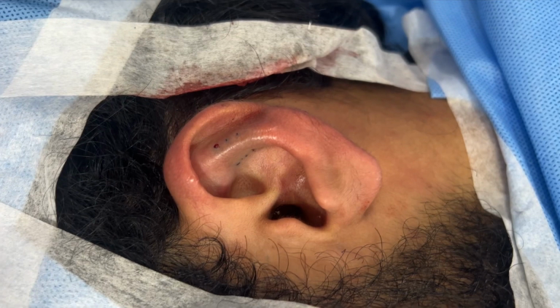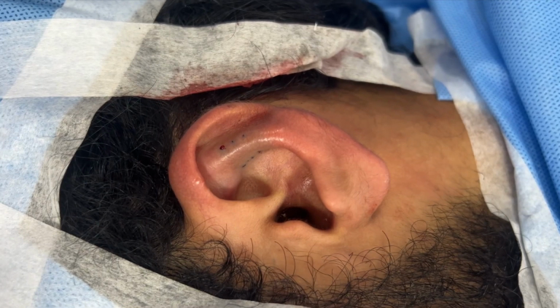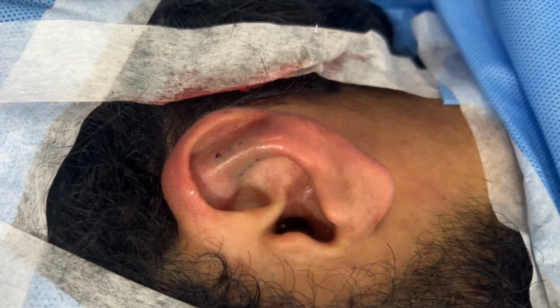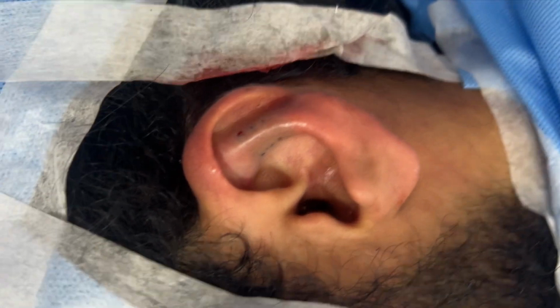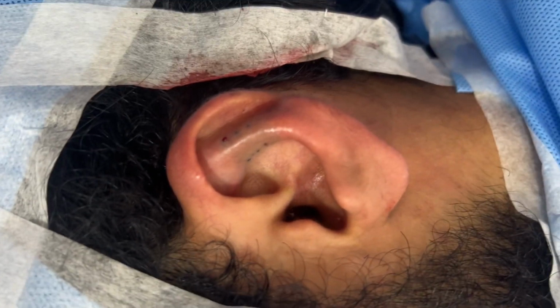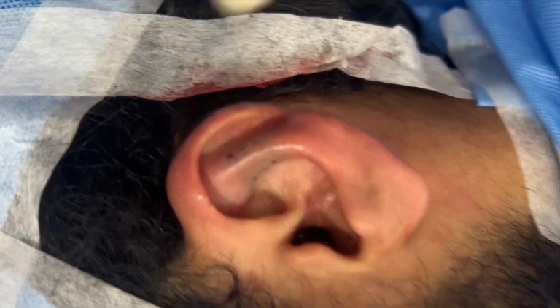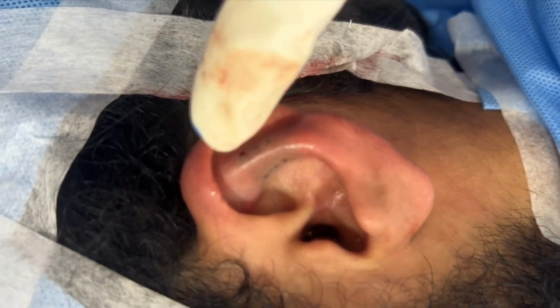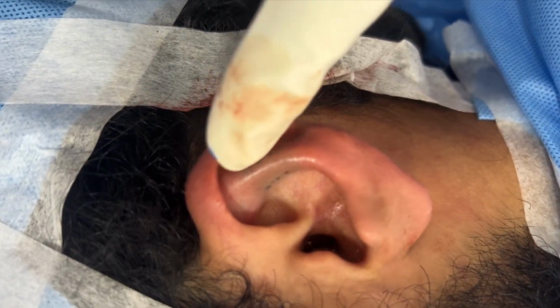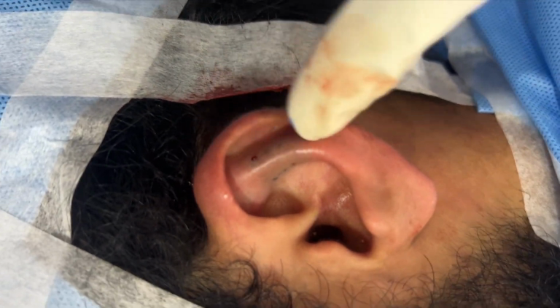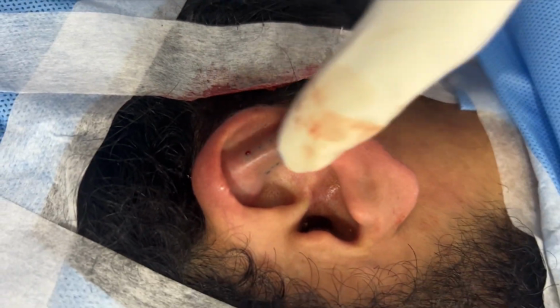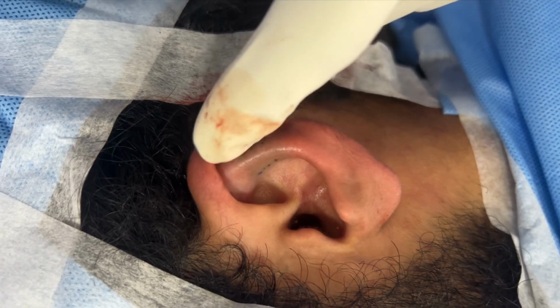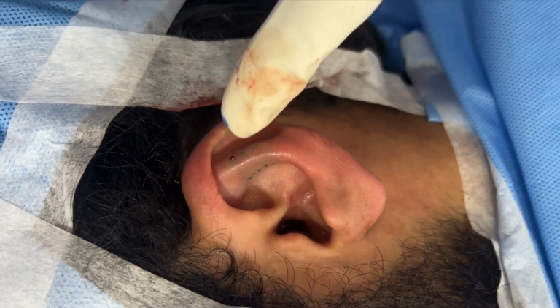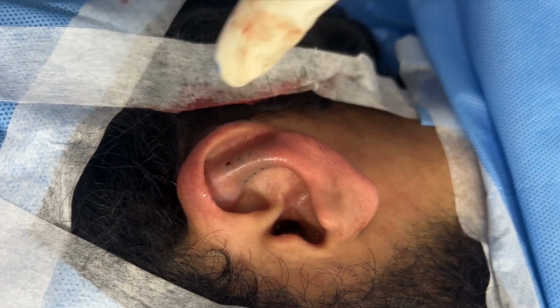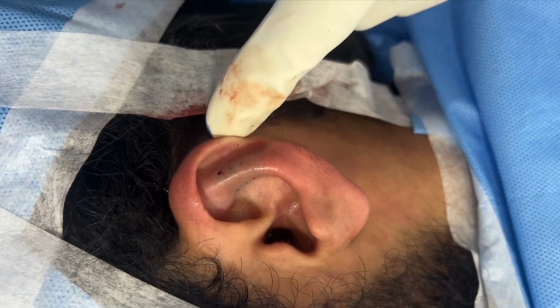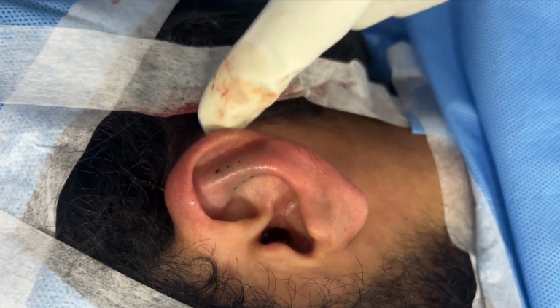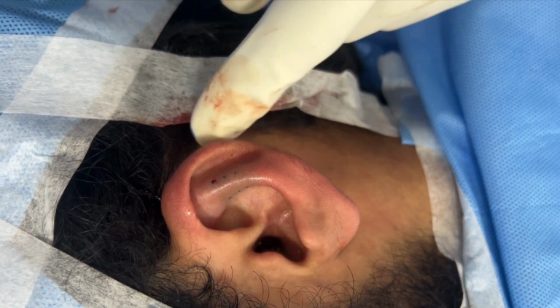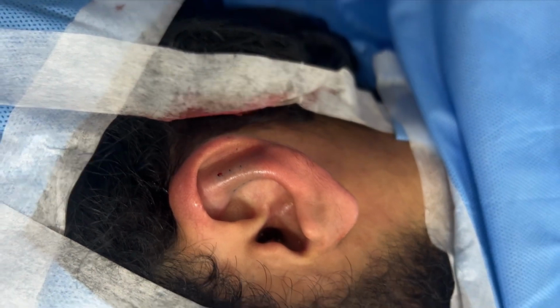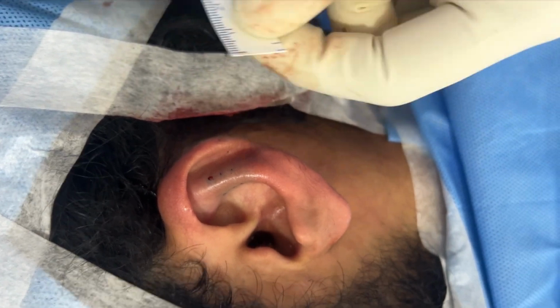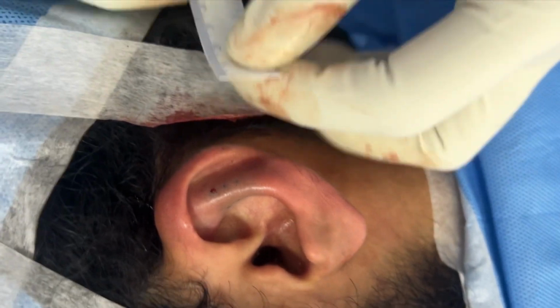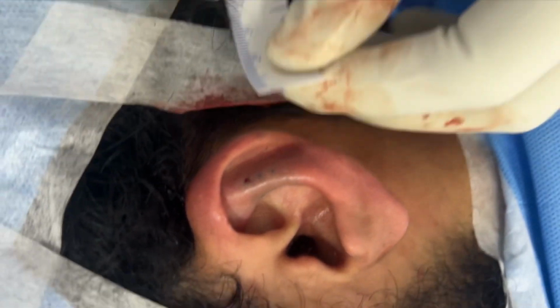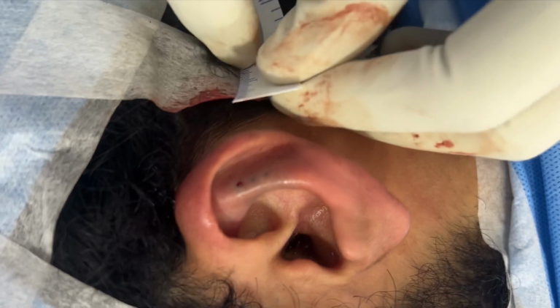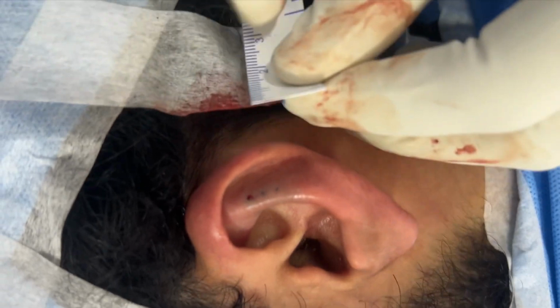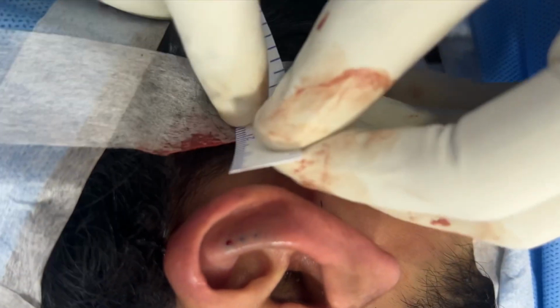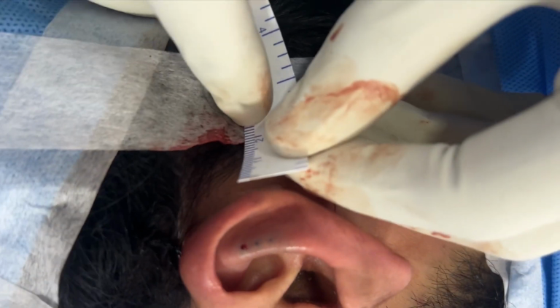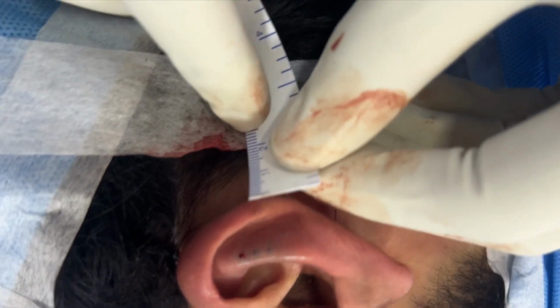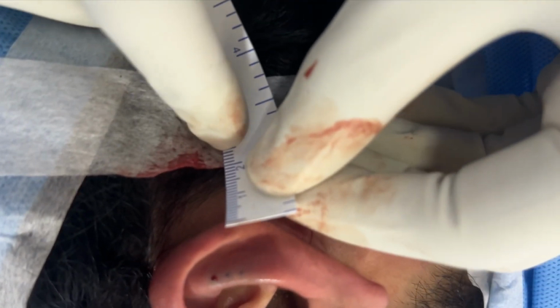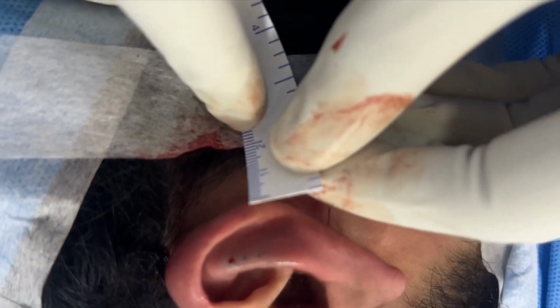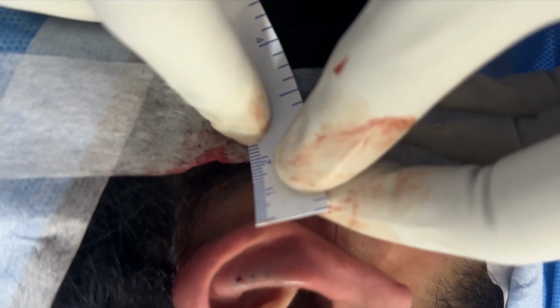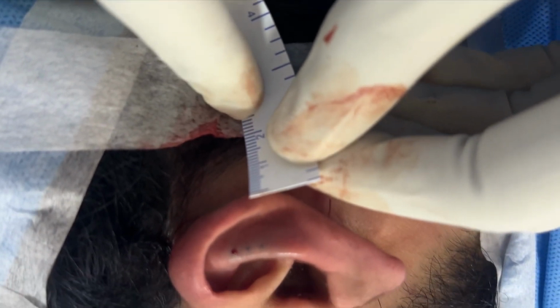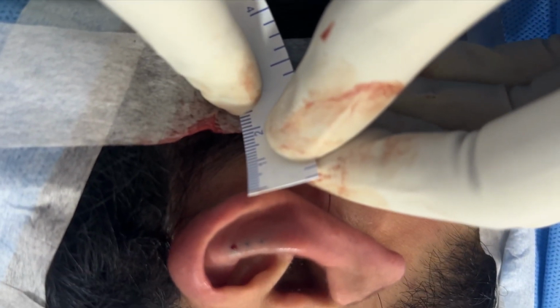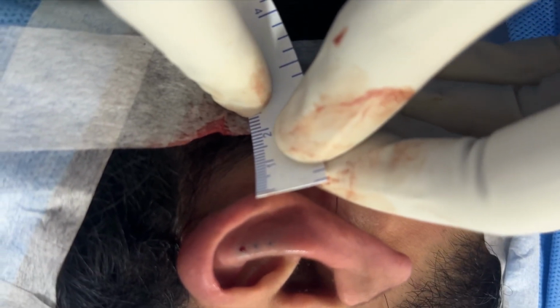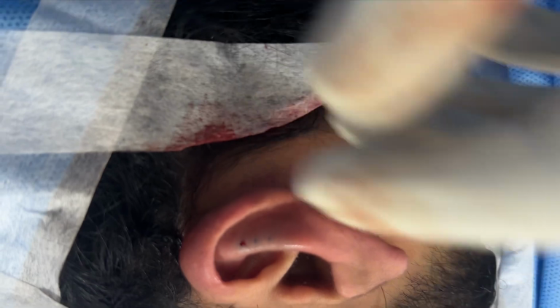We've just completed this ear pinning surgery. You can see very clearly we've exaggerated this fold and taken this part closer to the scalp. I'm going to show you the measurement there — that's about 13-14 millimeters.